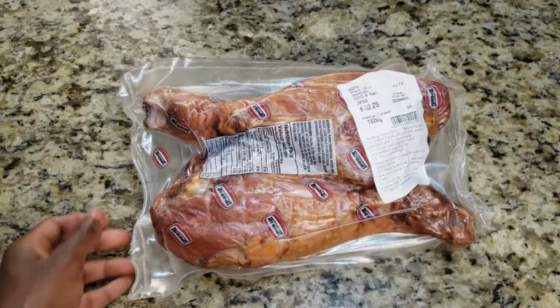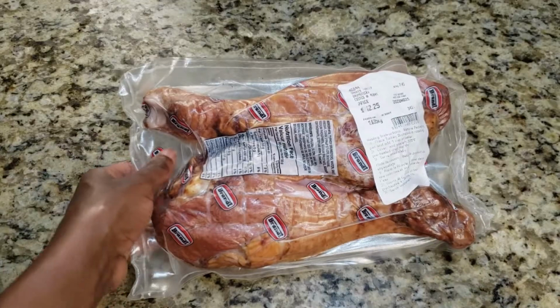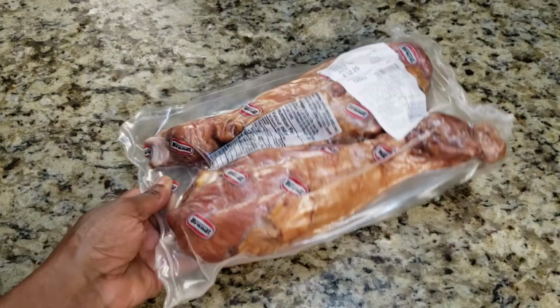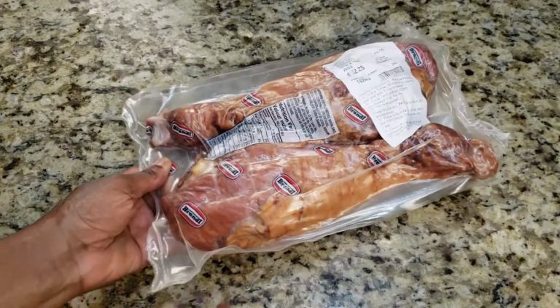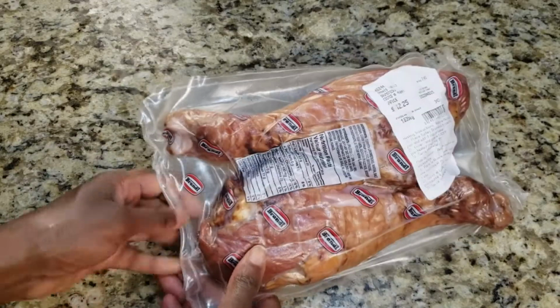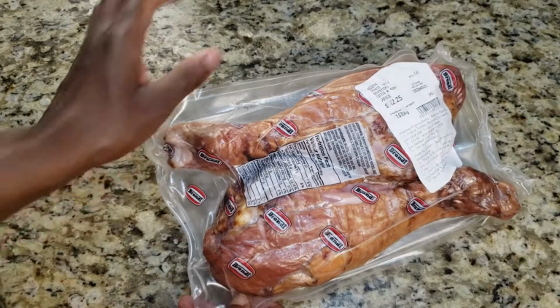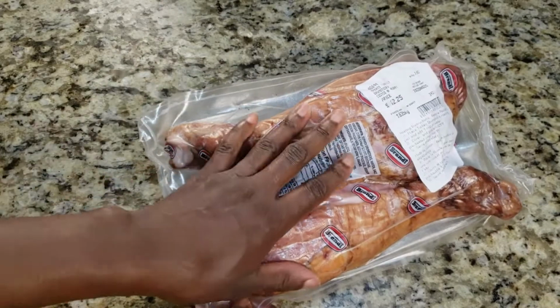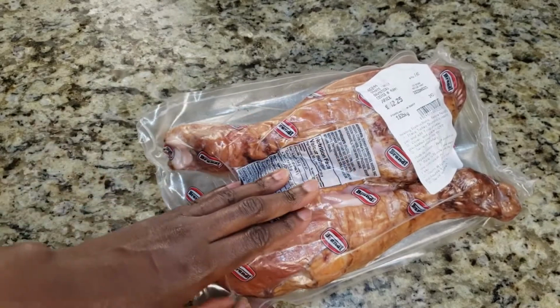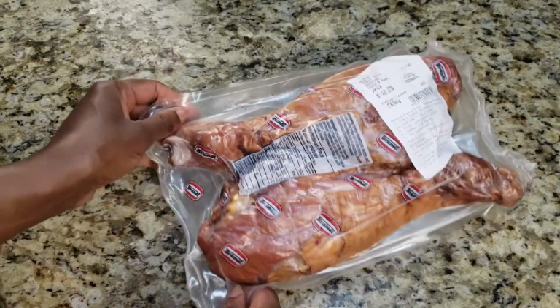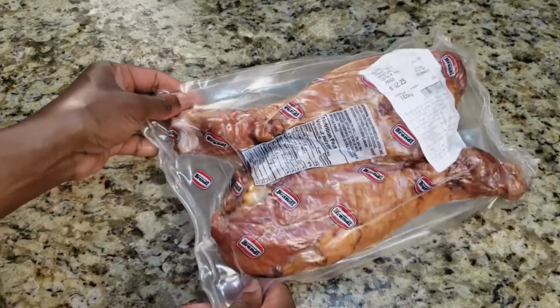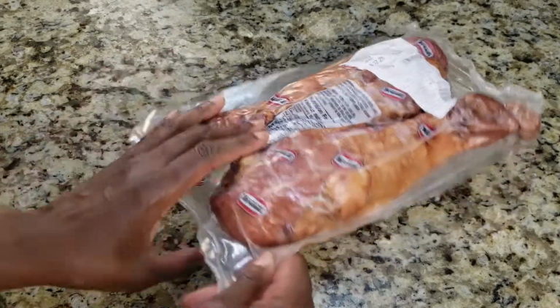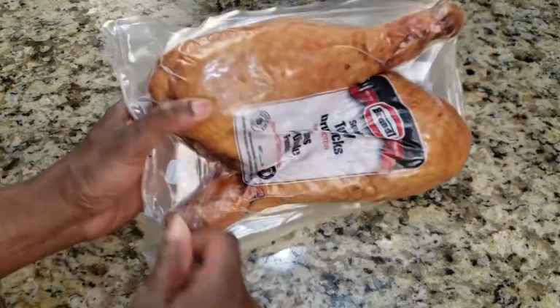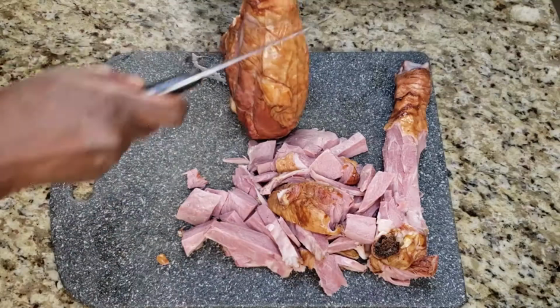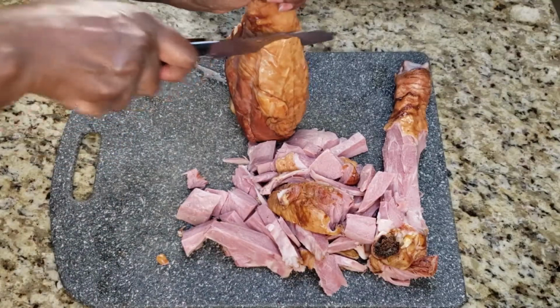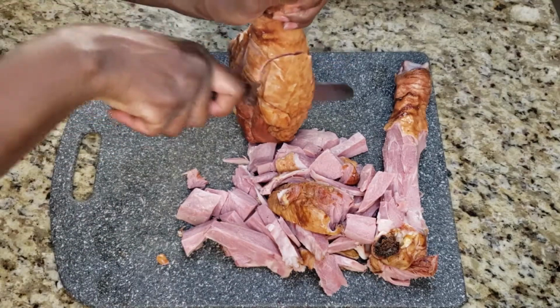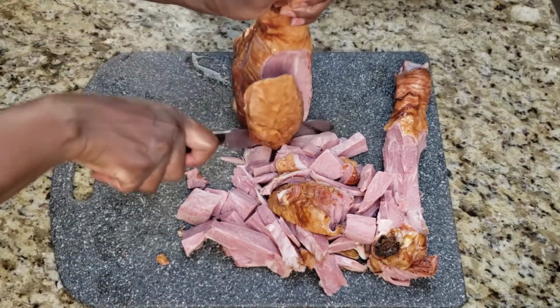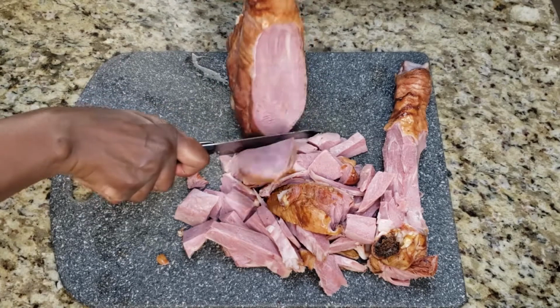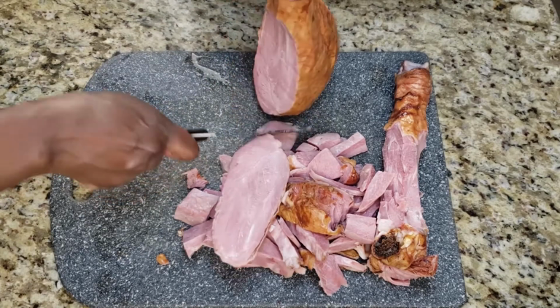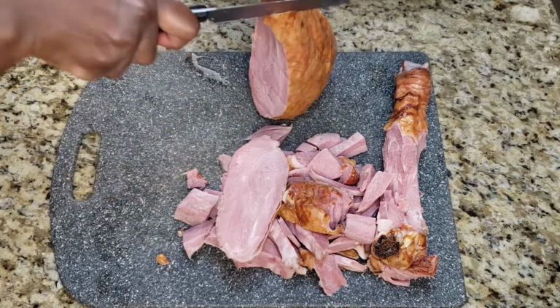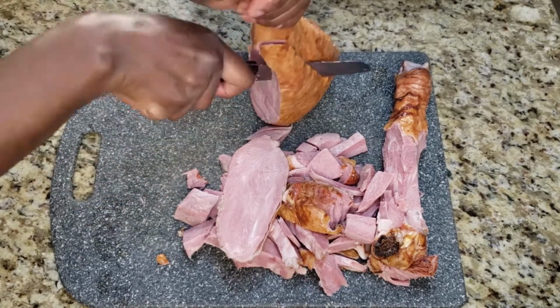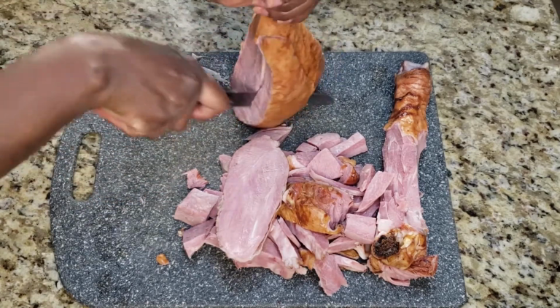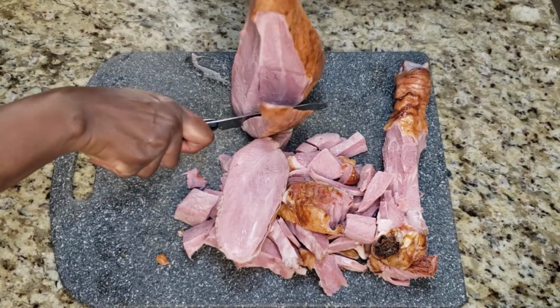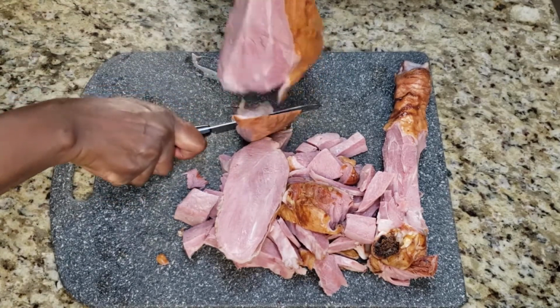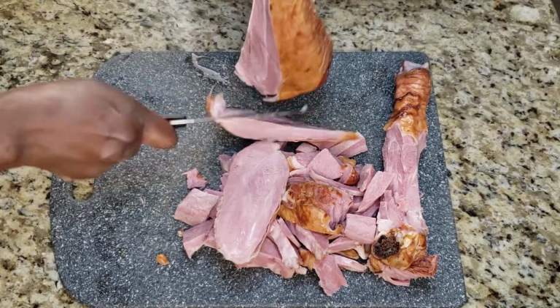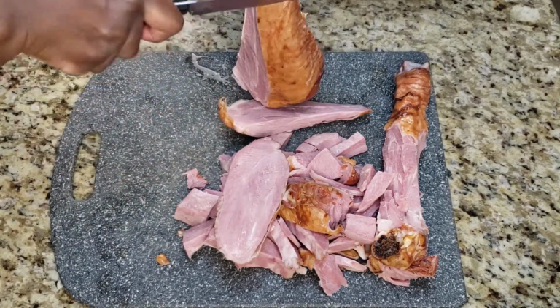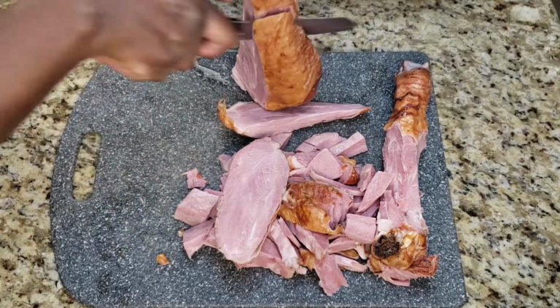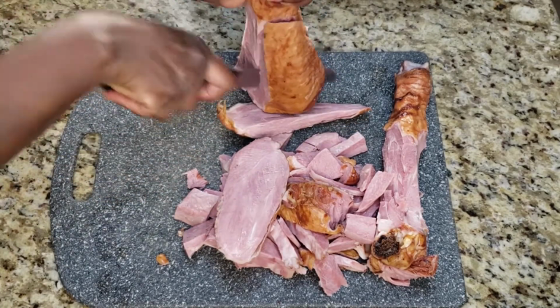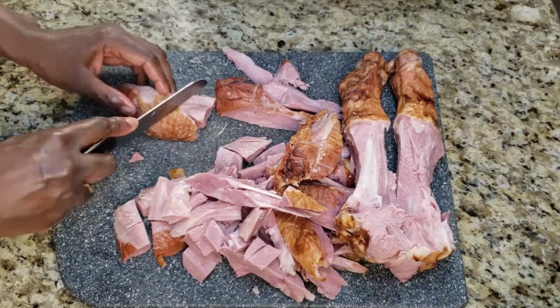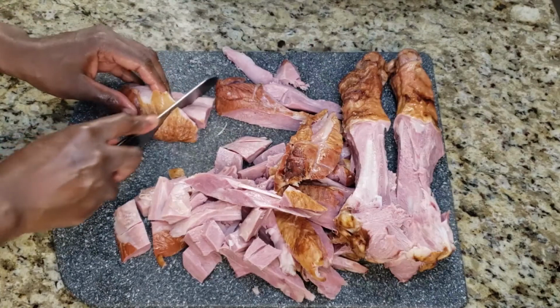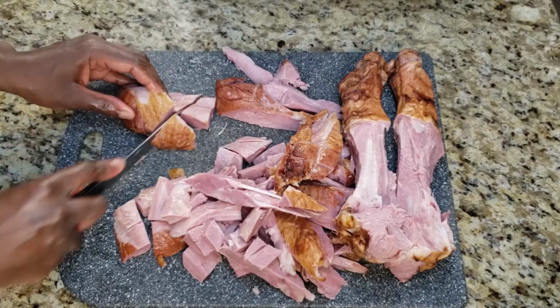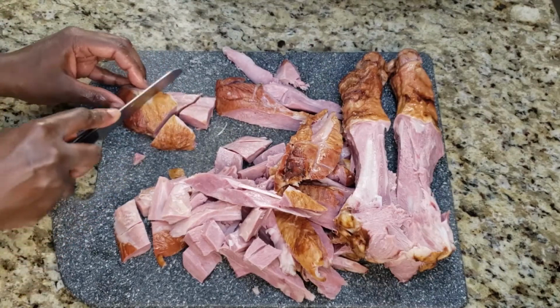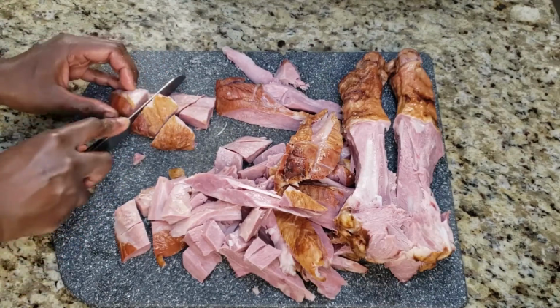Now on to the smoked turkey. I have here two smoked turkey drumsticks that I bought from Costco. I'm just going to slice the meat off the bone and then cut them into smaller pieces. Turkey drumsticks are quite big as you can see, so these two will give a good amount of meat for the soup.